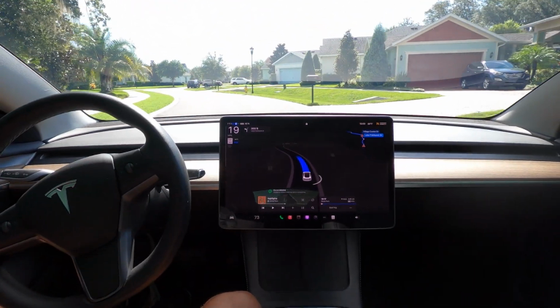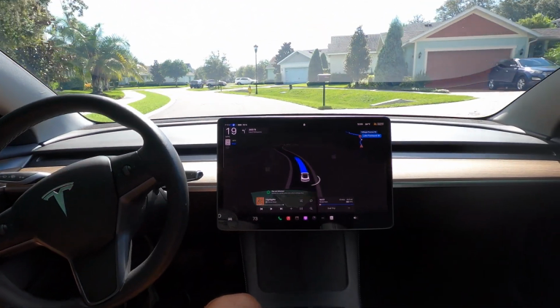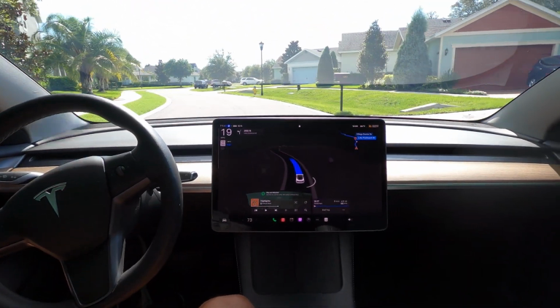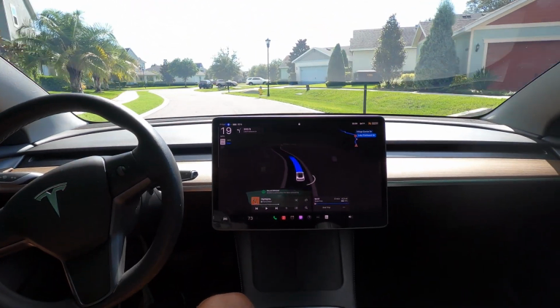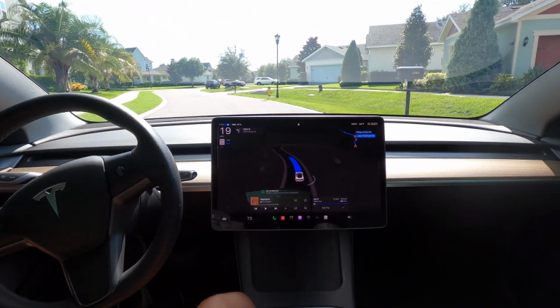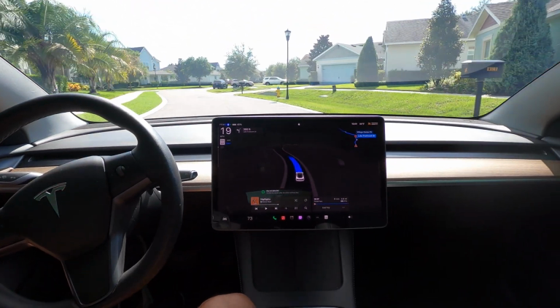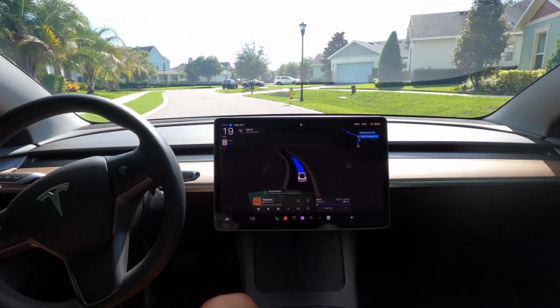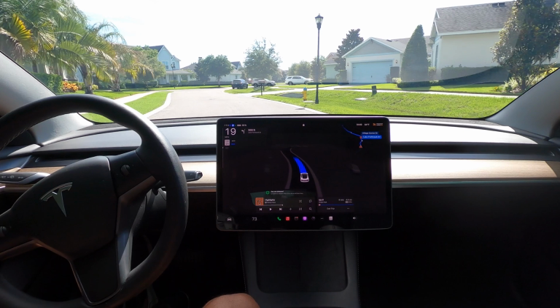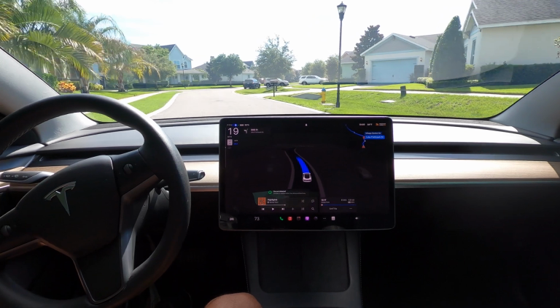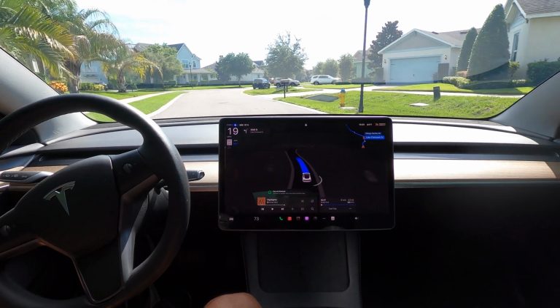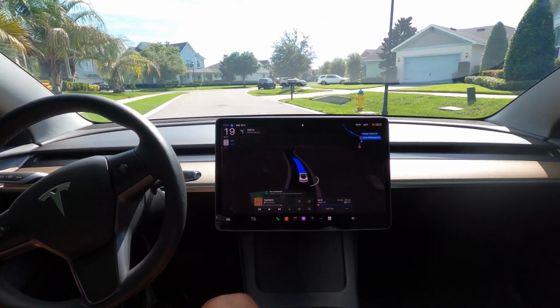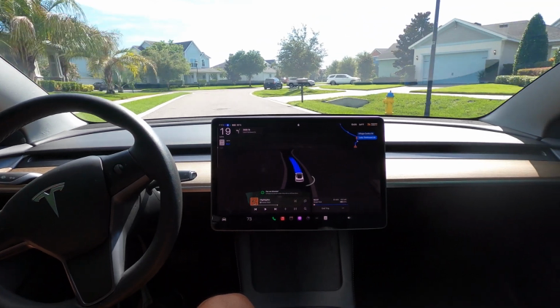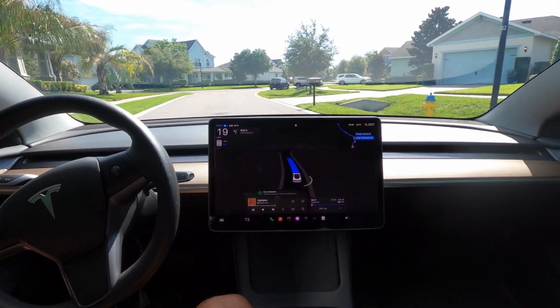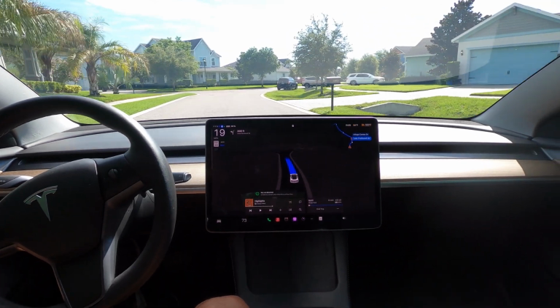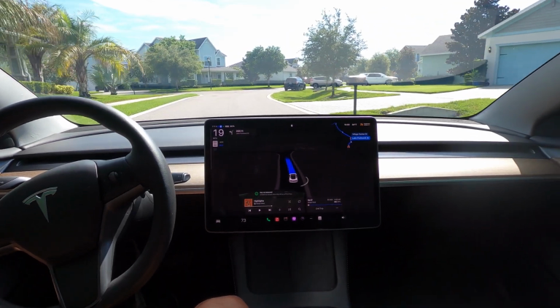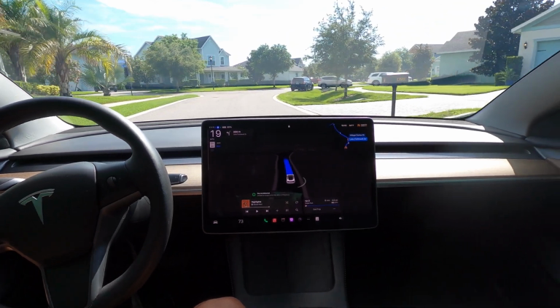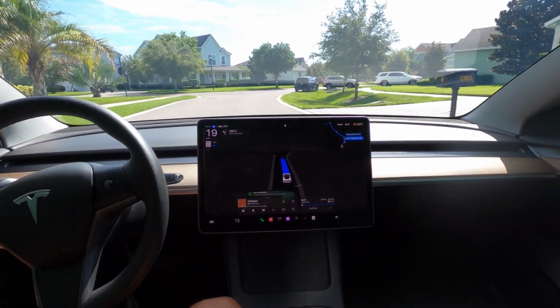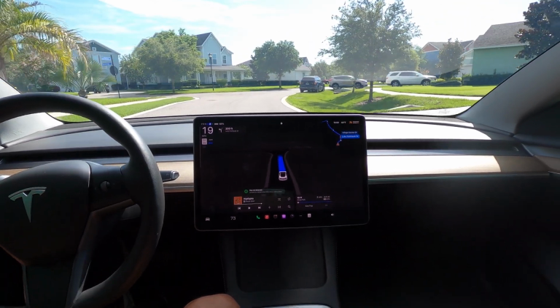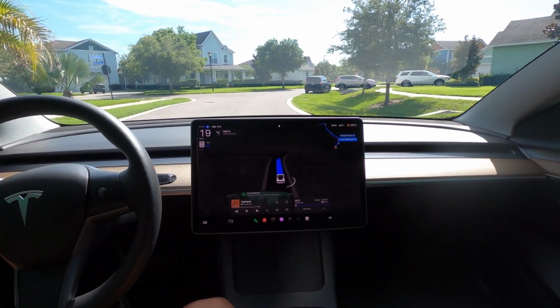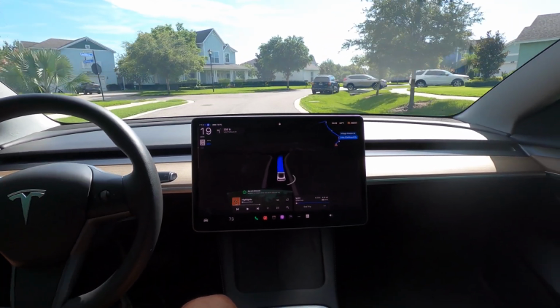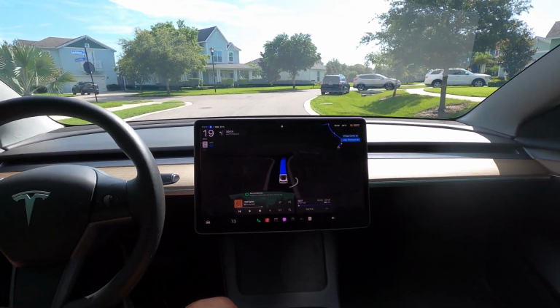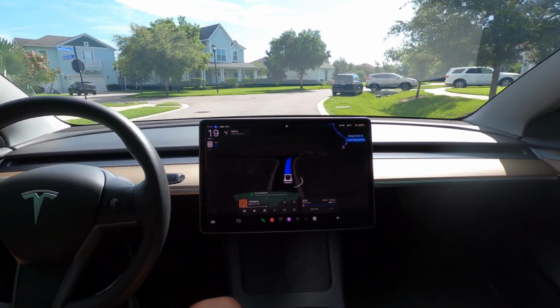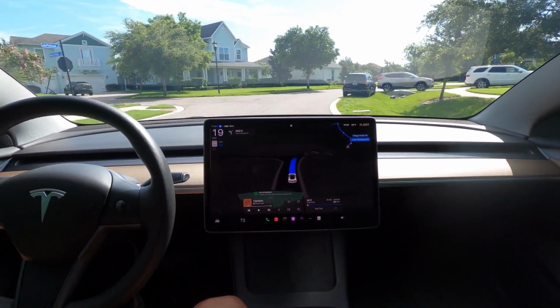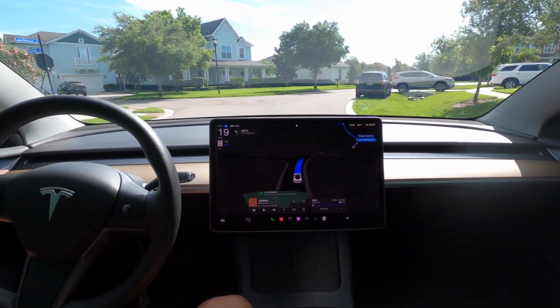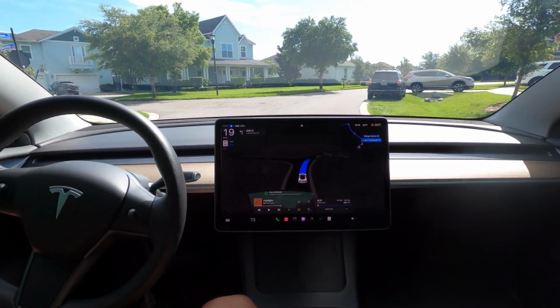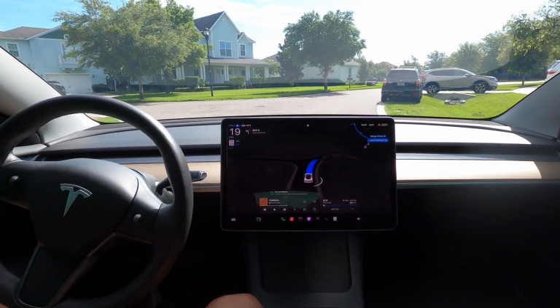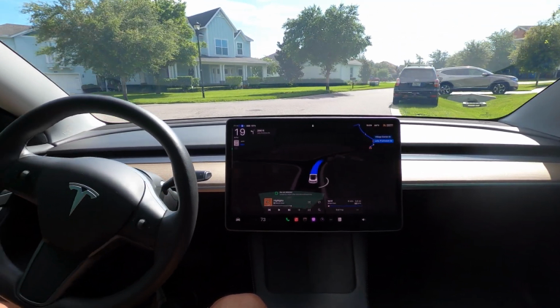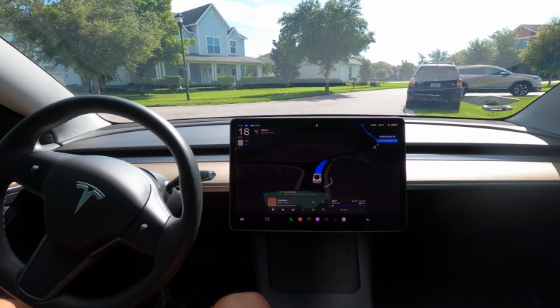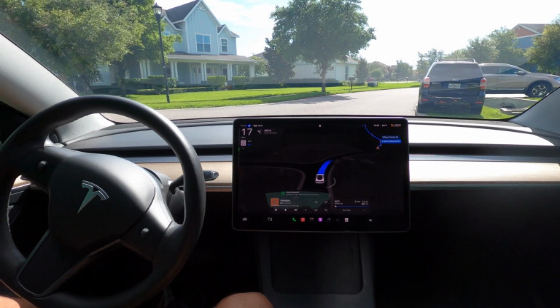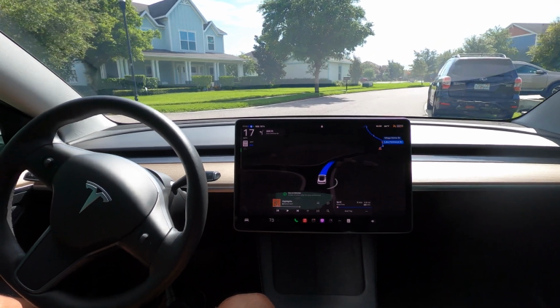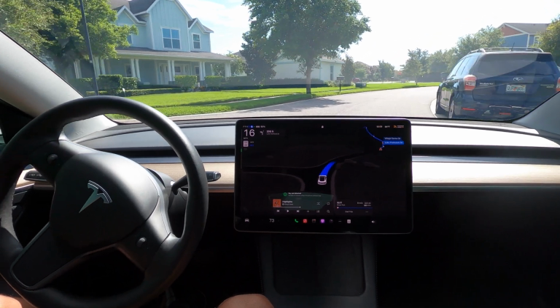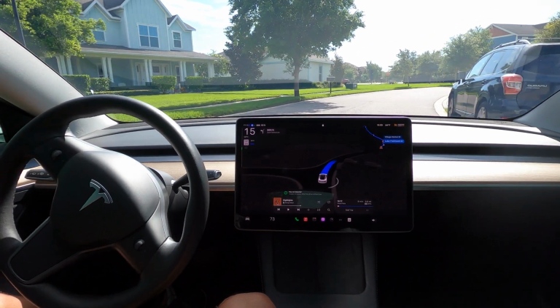It's a 20-mile-an-hour zone and we're doing 19 through here. This is obviously a residential, so this is a good speed to be at.